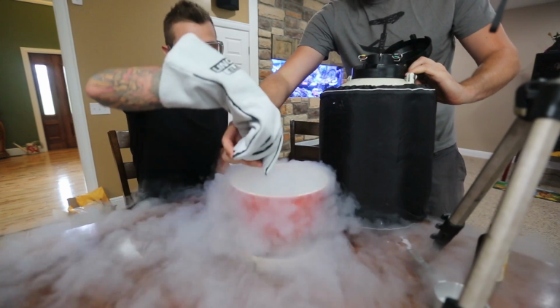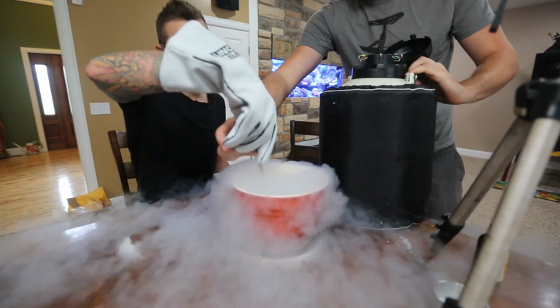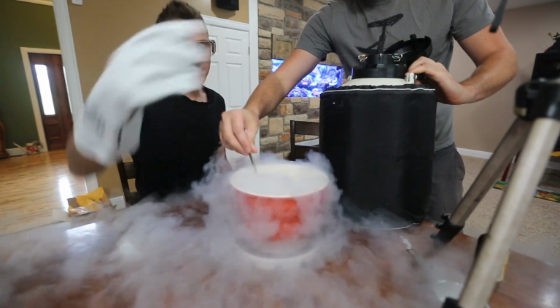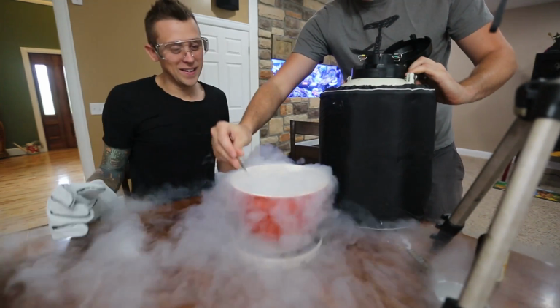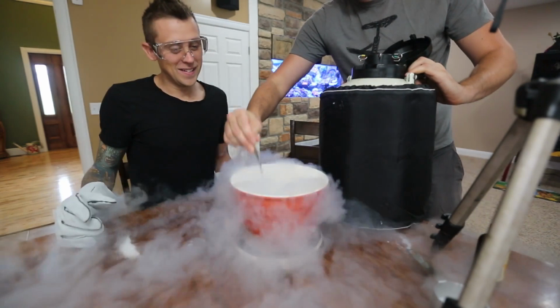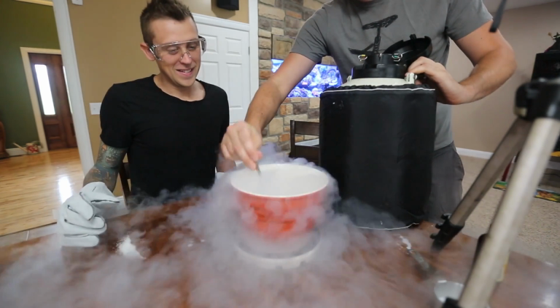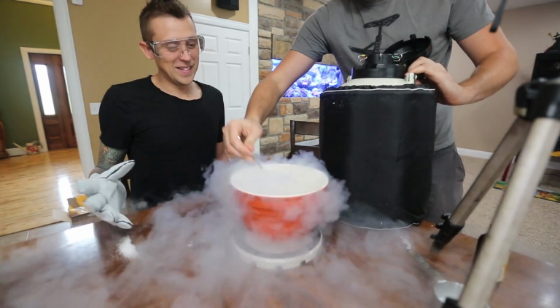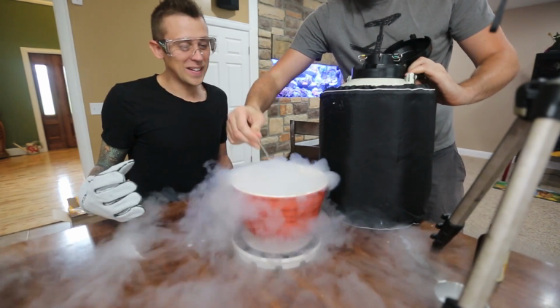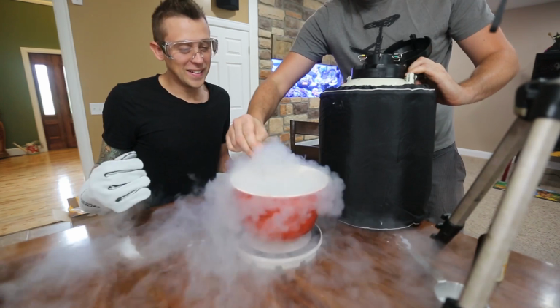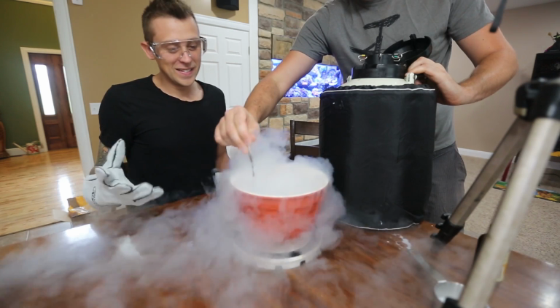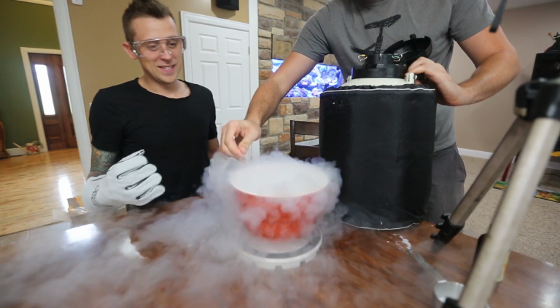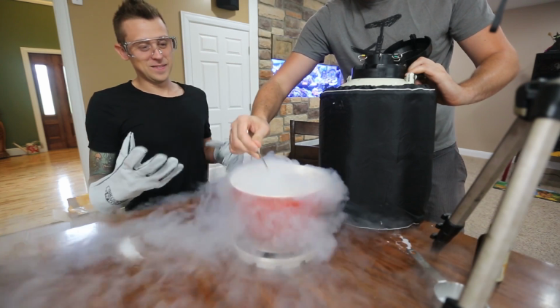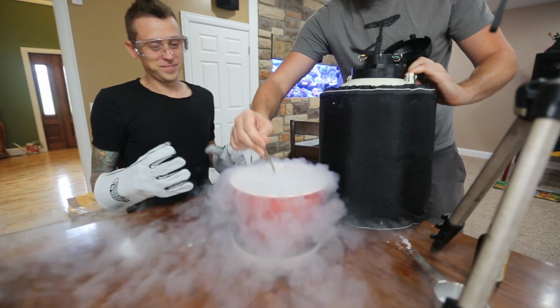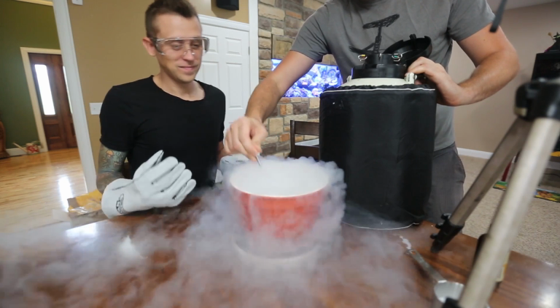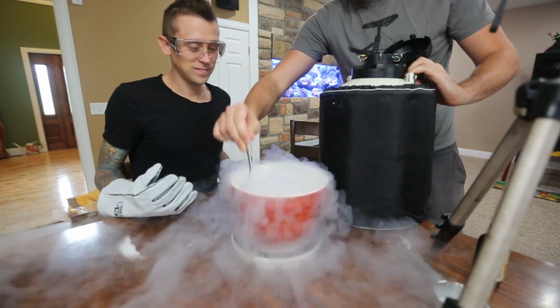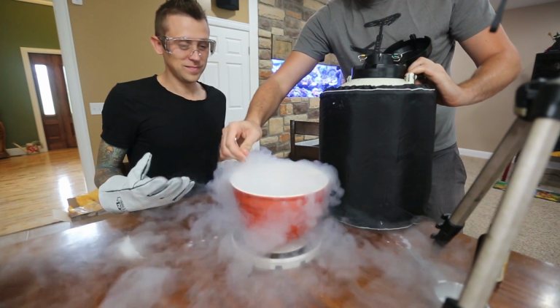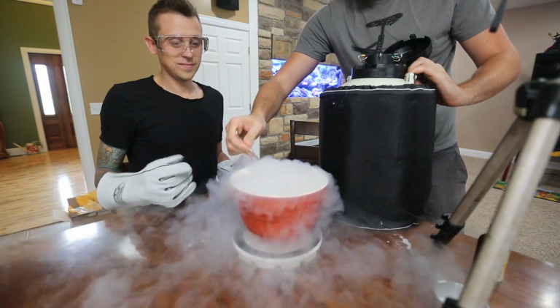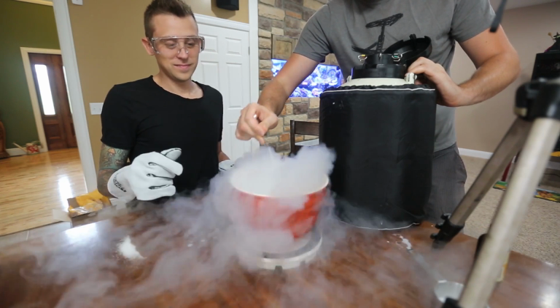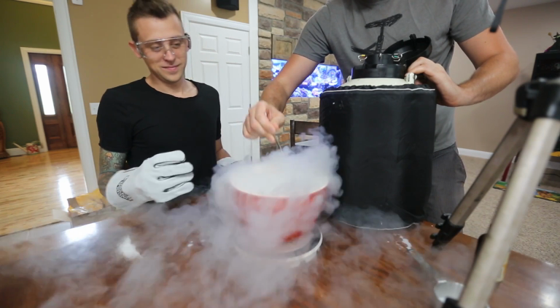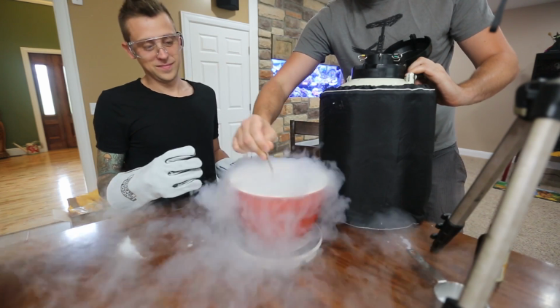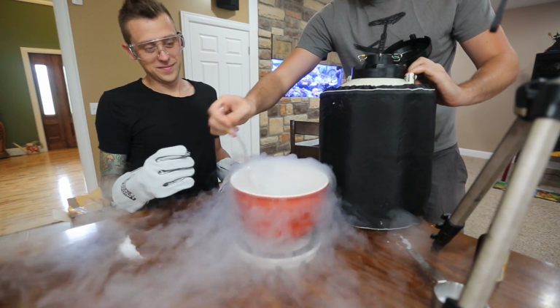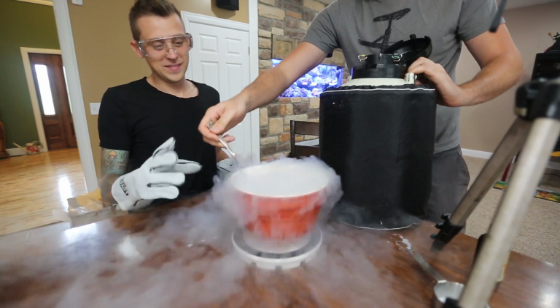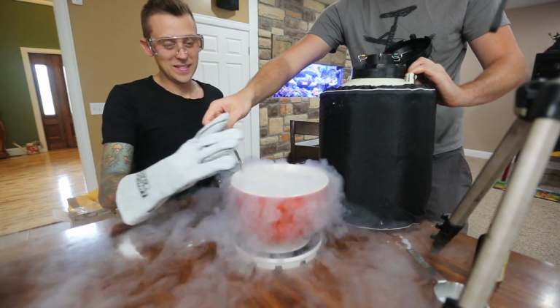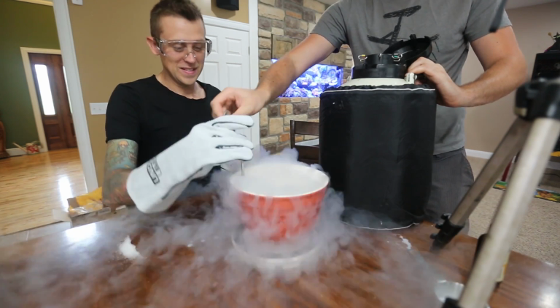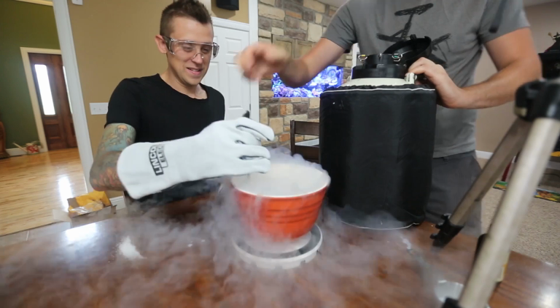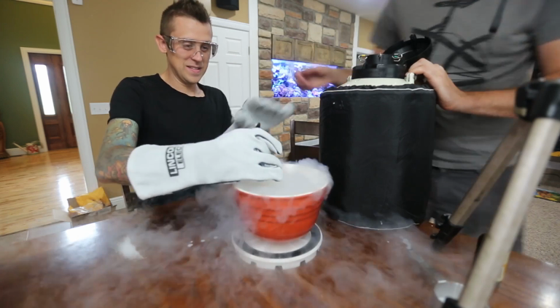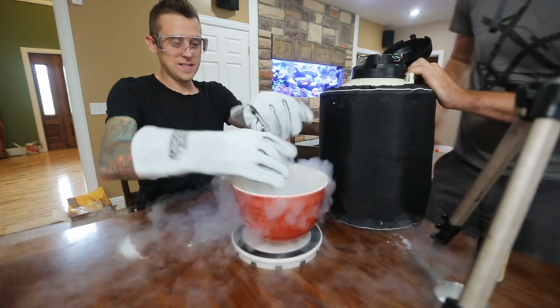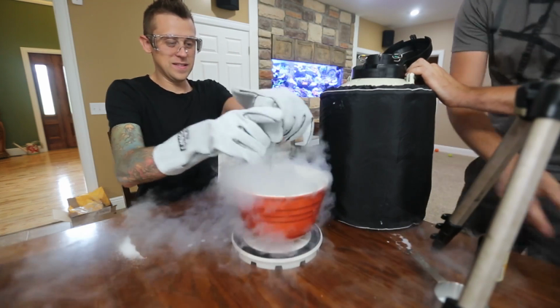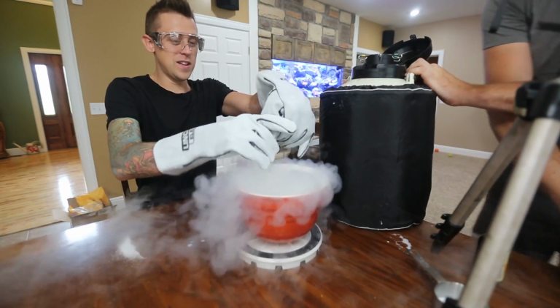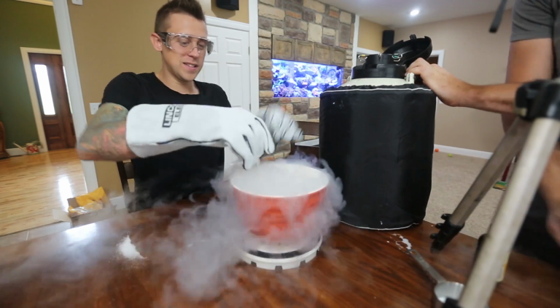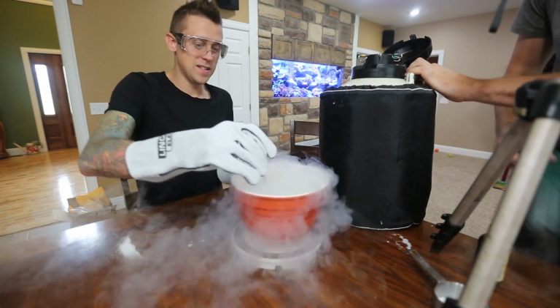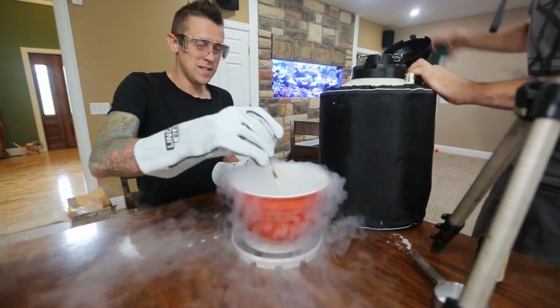Let me feel it — dude, it's working! Oh yeah, it's working. Yeah, get those pieces together like that. It does work. I don't think we need any more liquid nitrogen. No, I don't think so. Keep mixing.